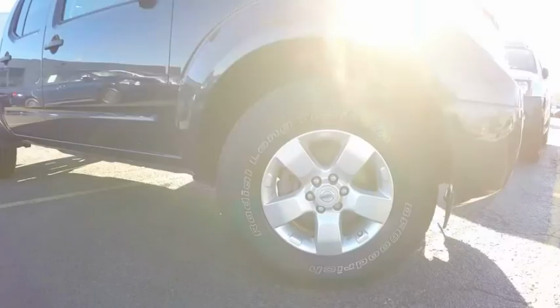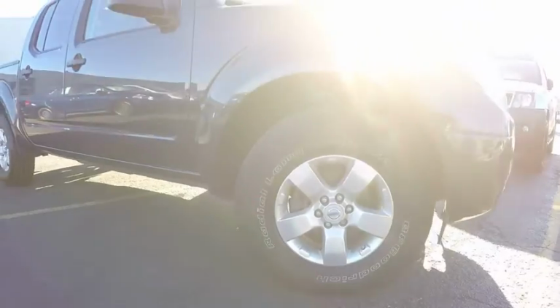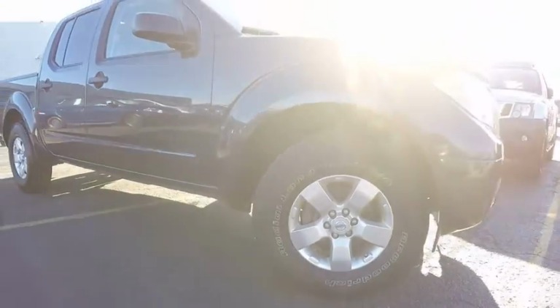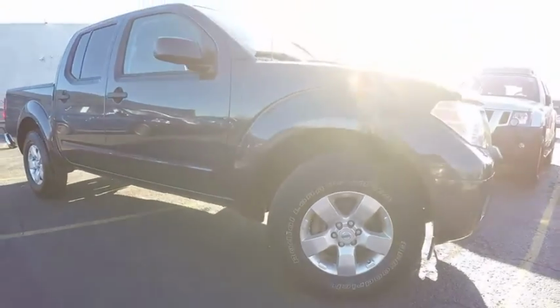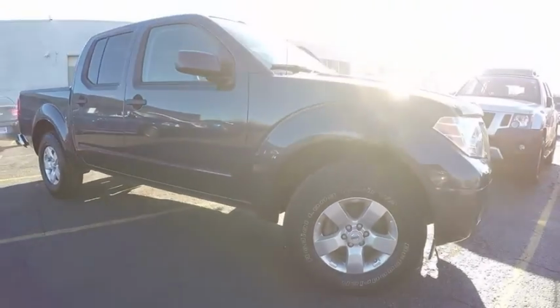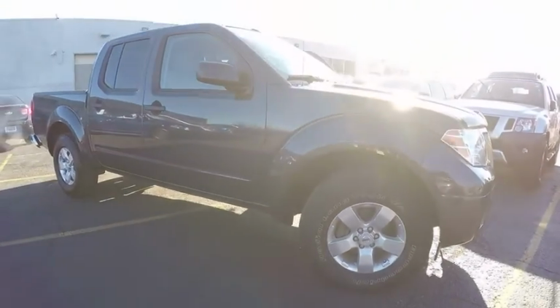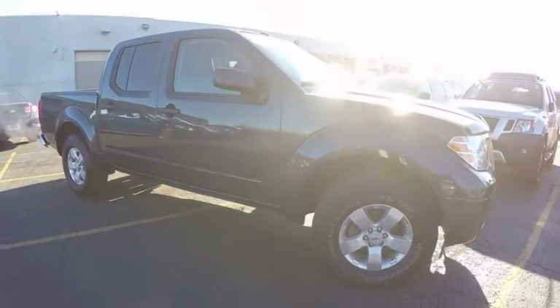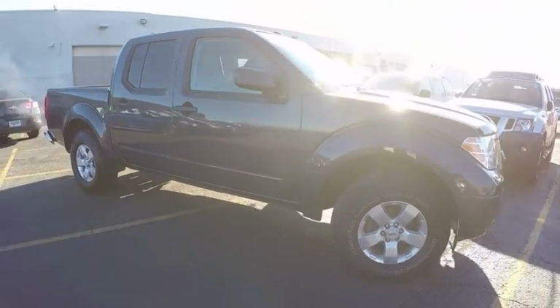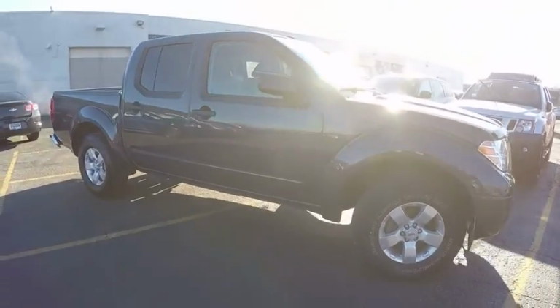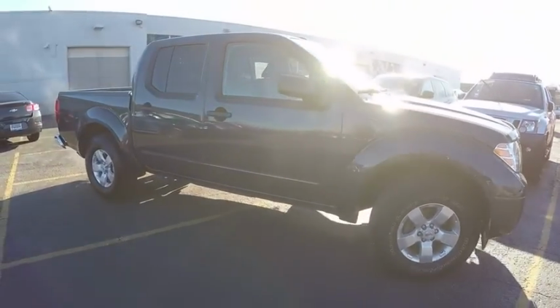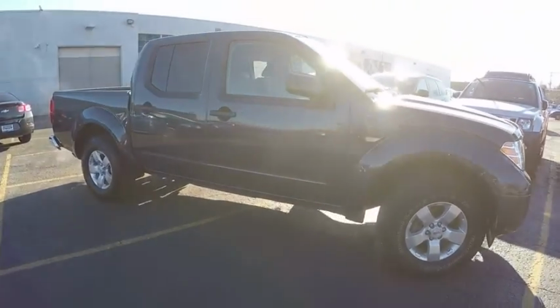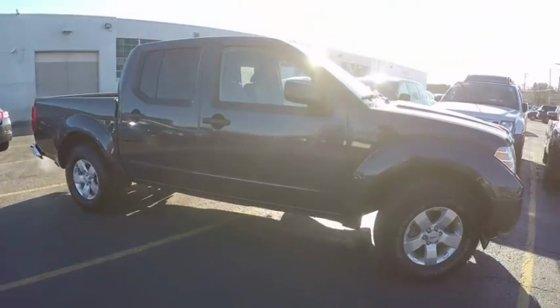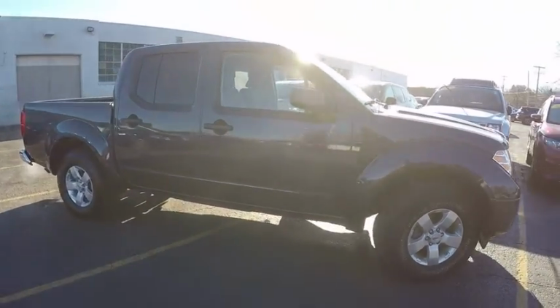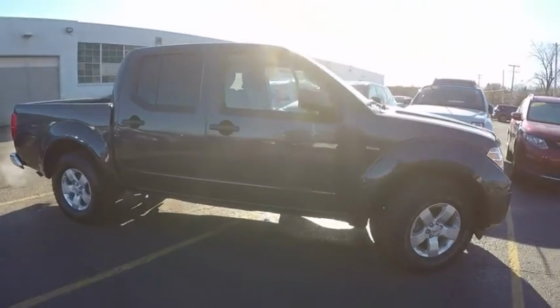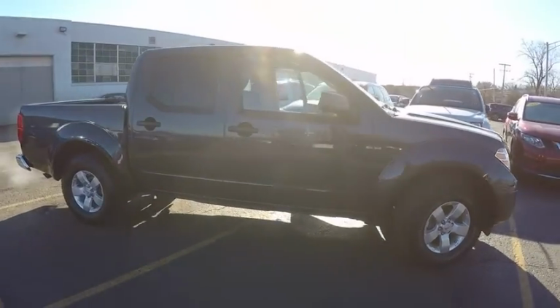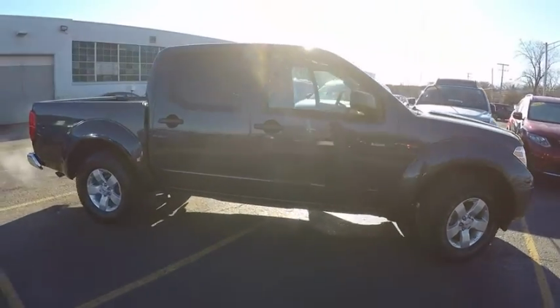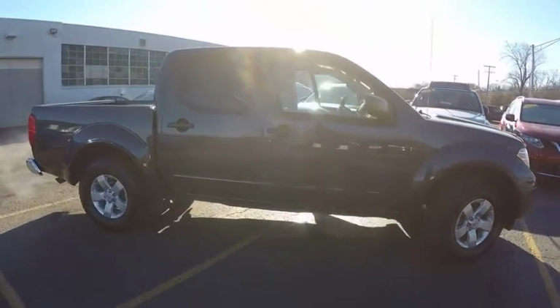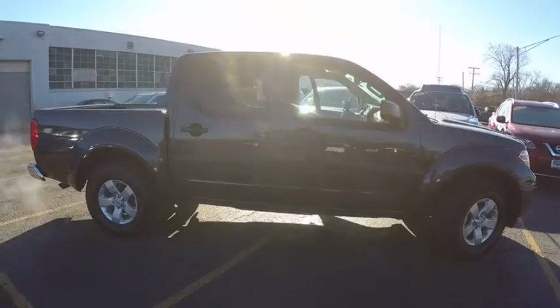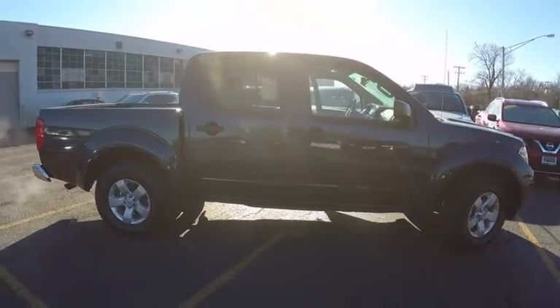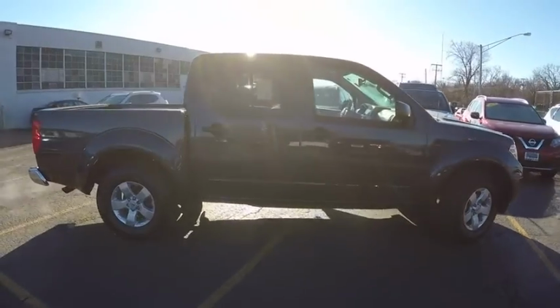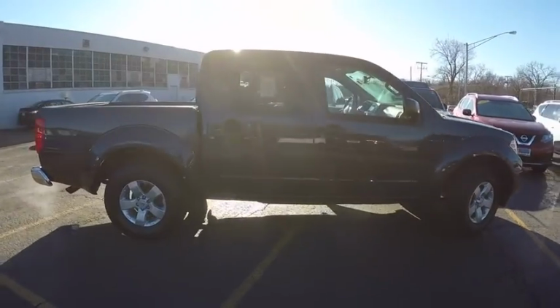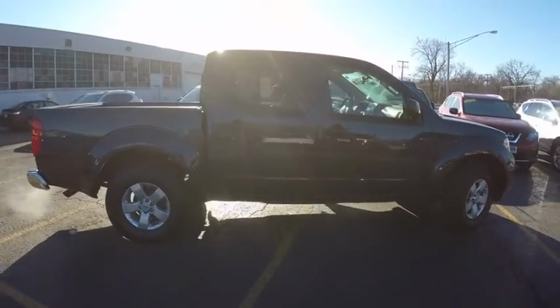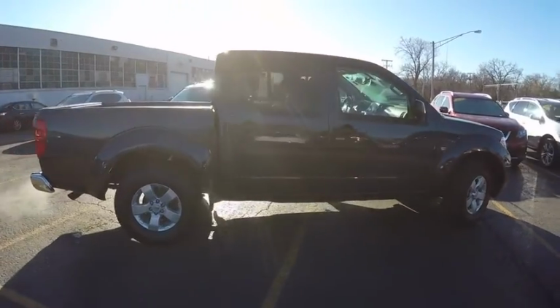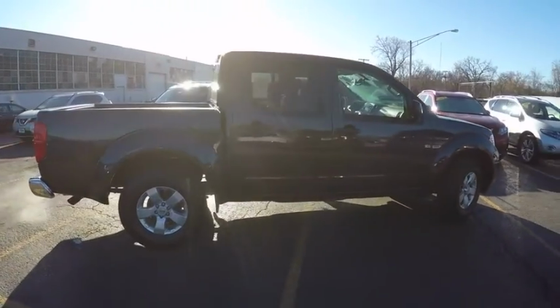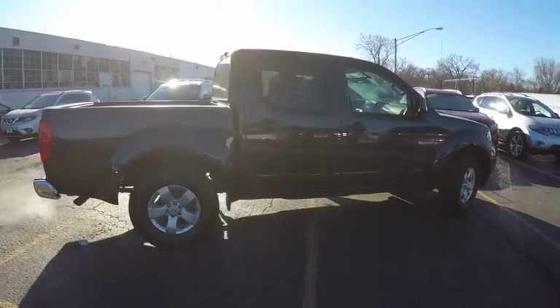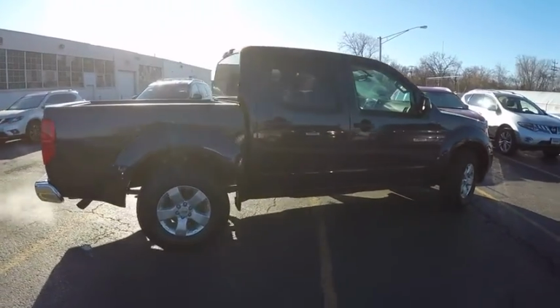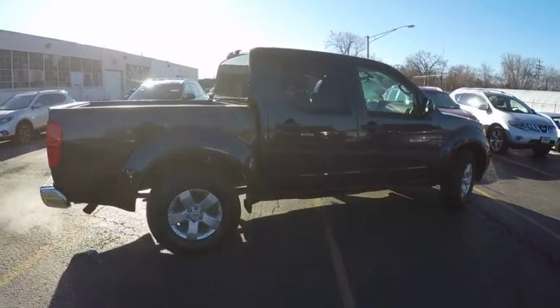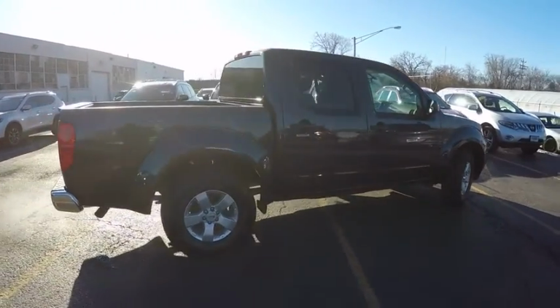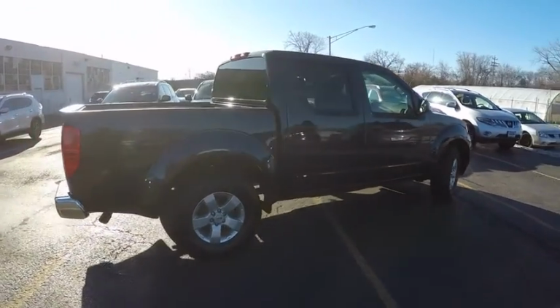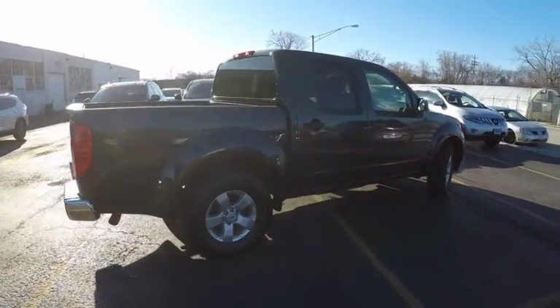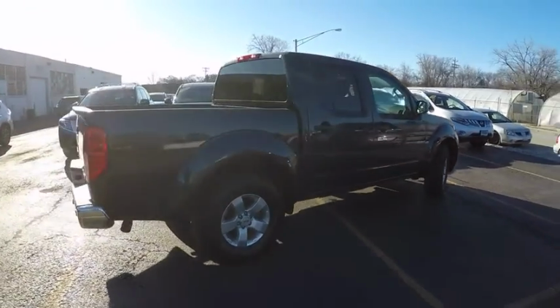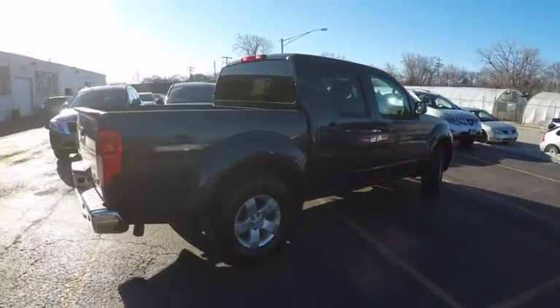The Frontier's interior comforts include cab versatility, under-seat storage, and seating for five, and is priced below $25,000.